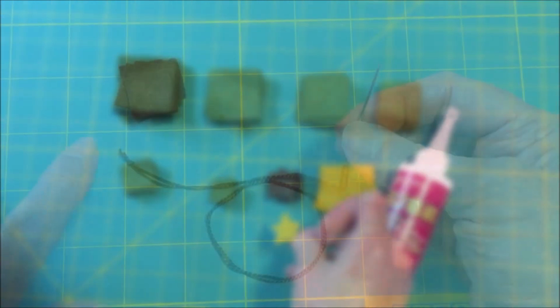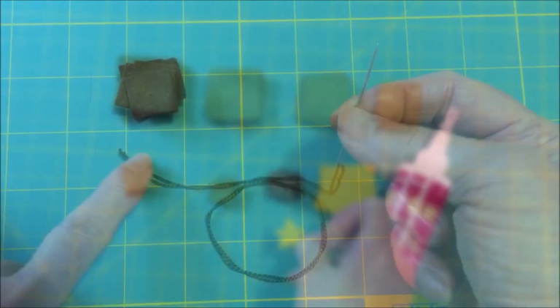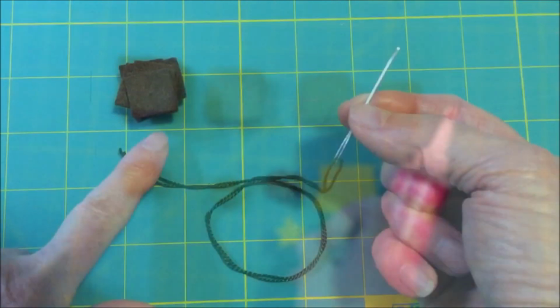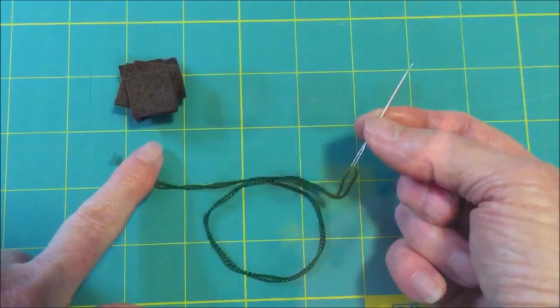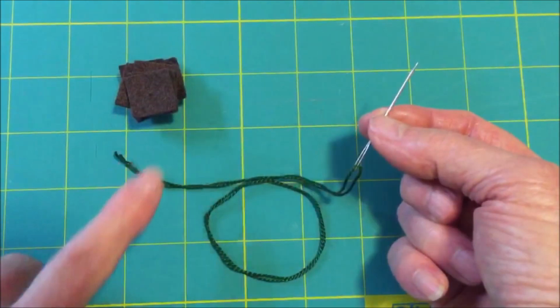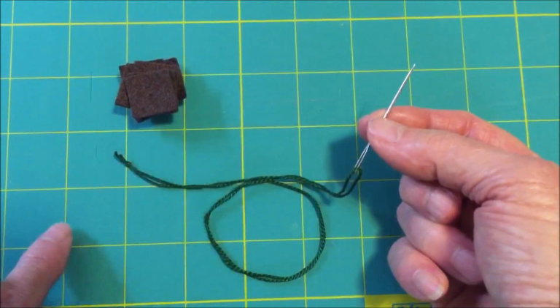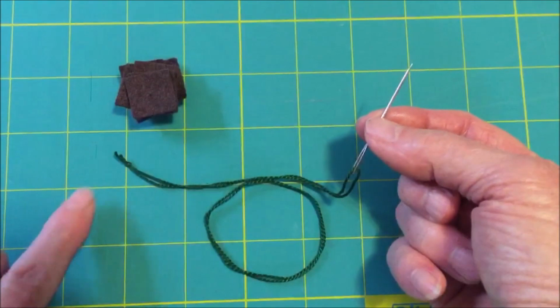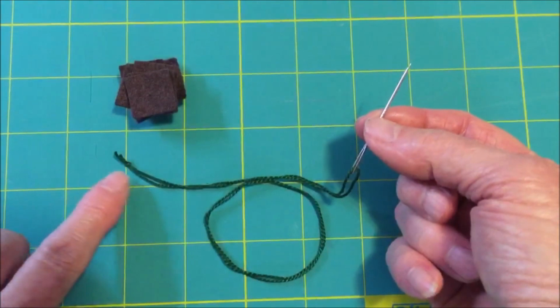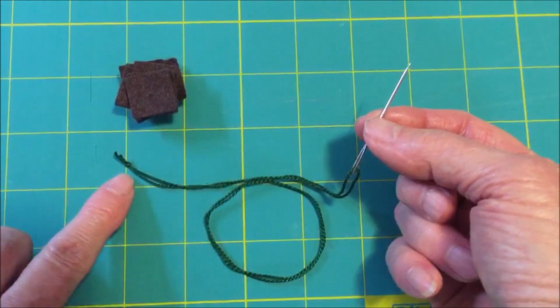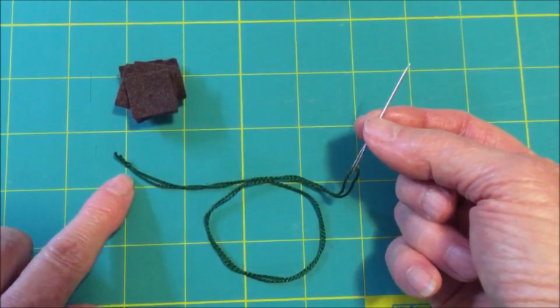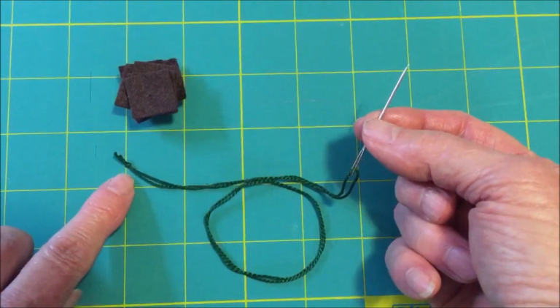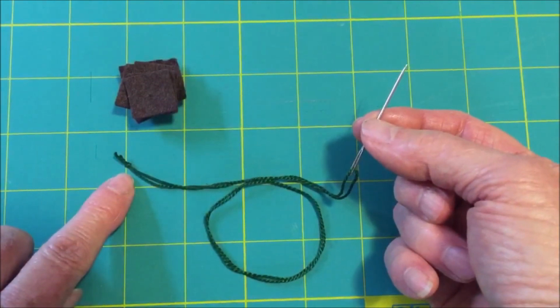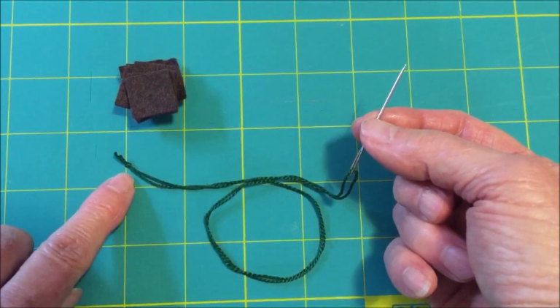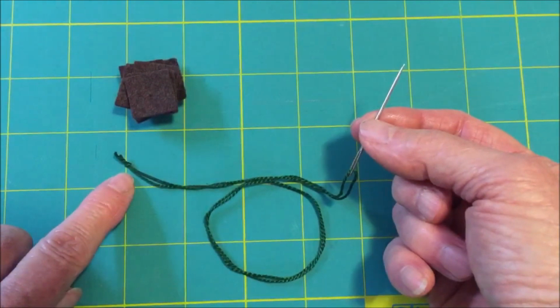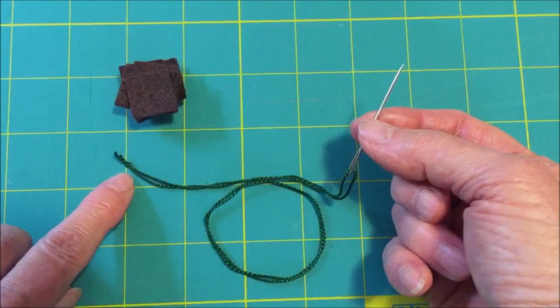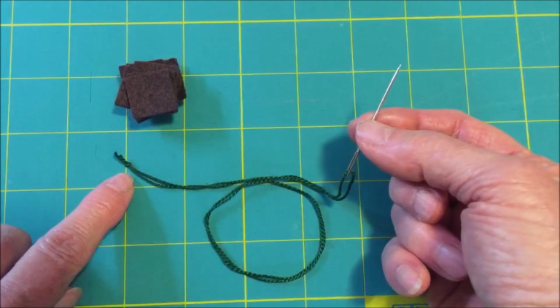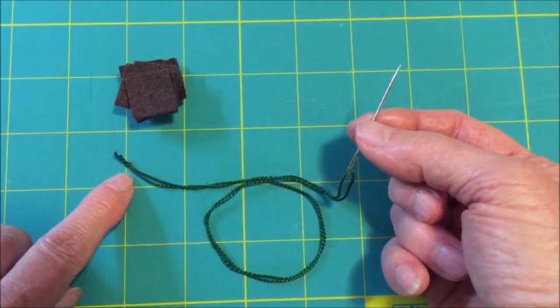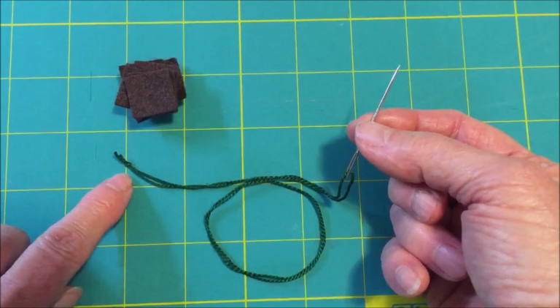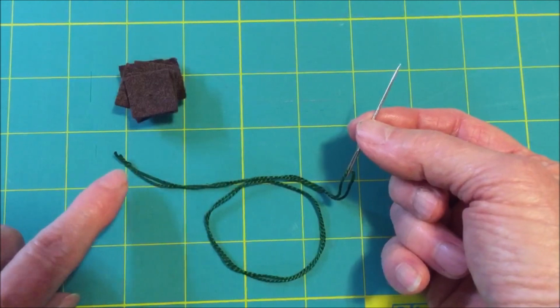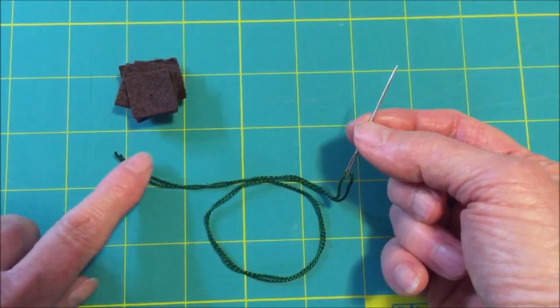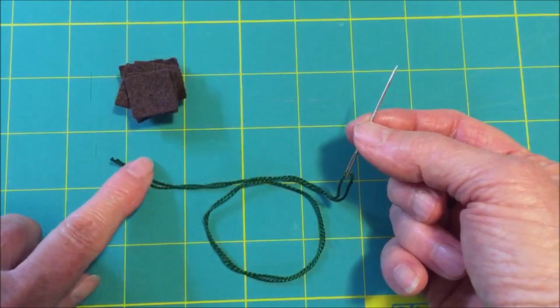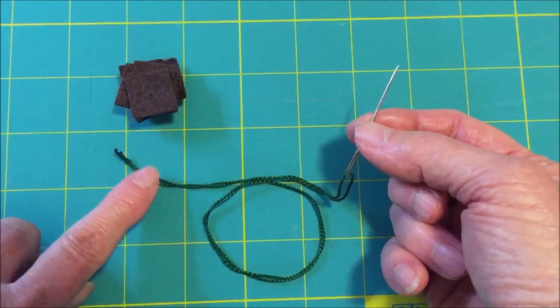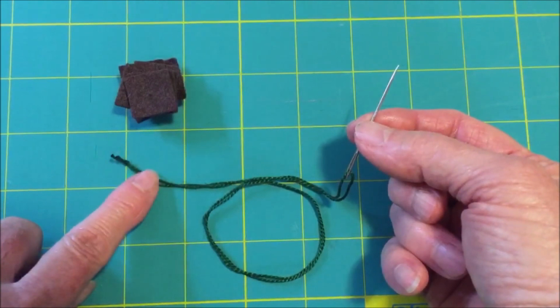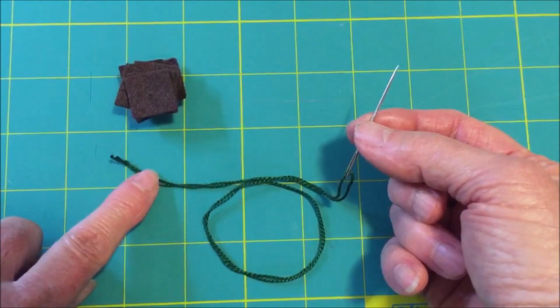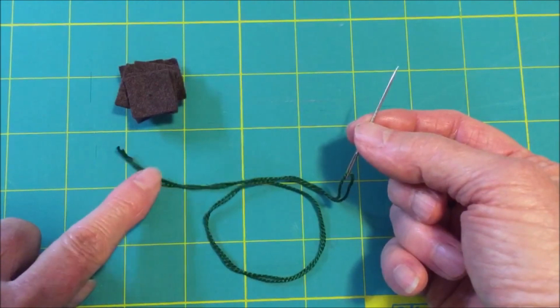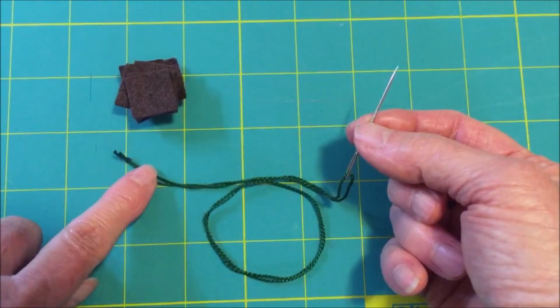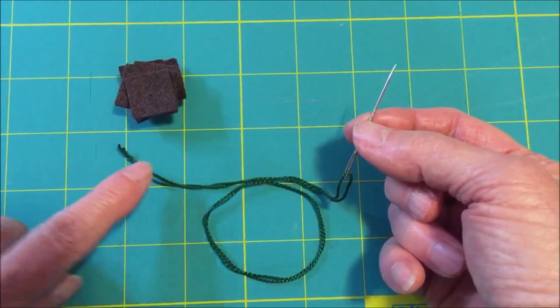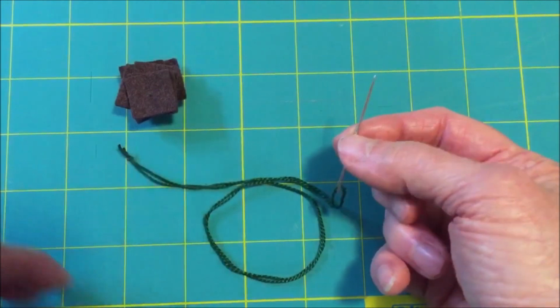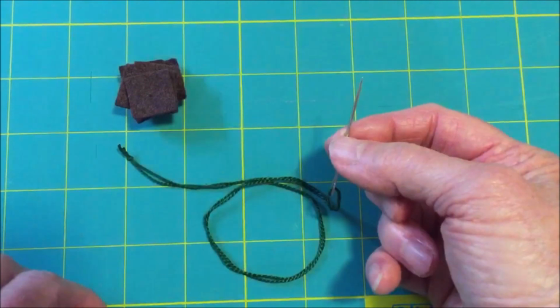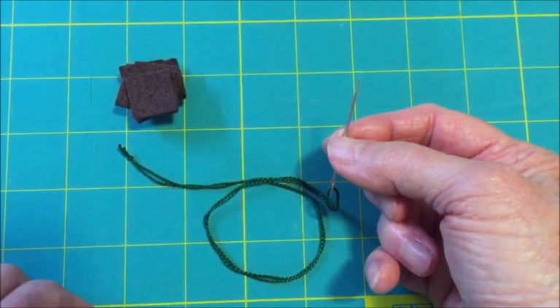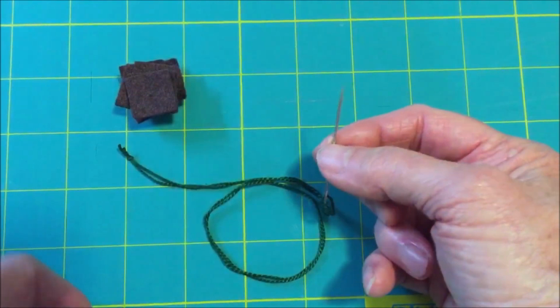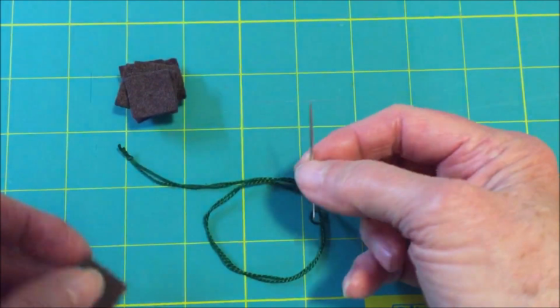Thread your needle with a 24-inch piece of pearl cotton. You could also use floss, but I like to use pearl cotton.